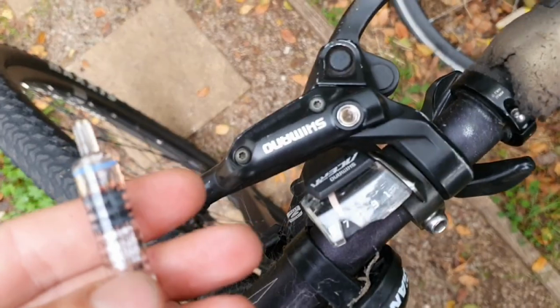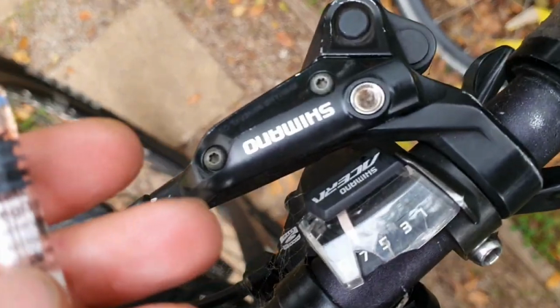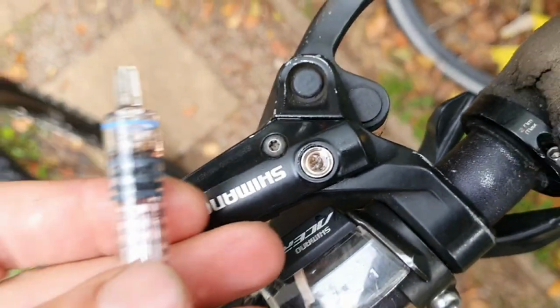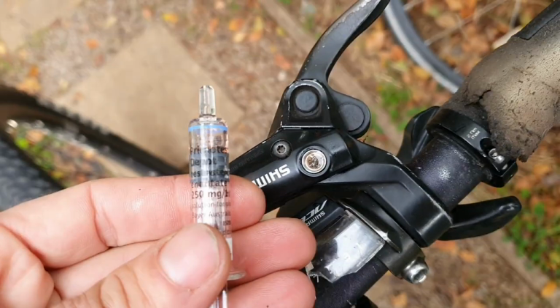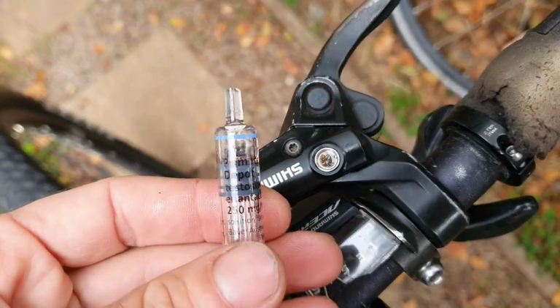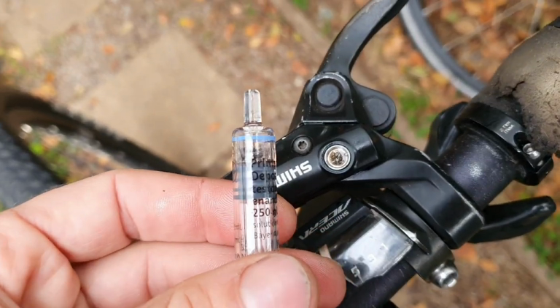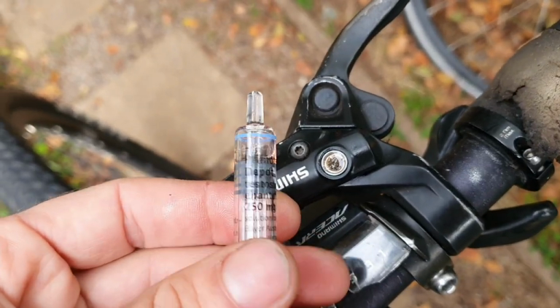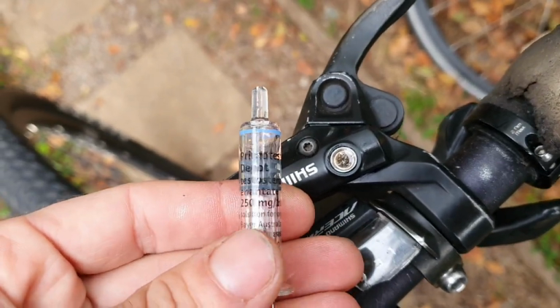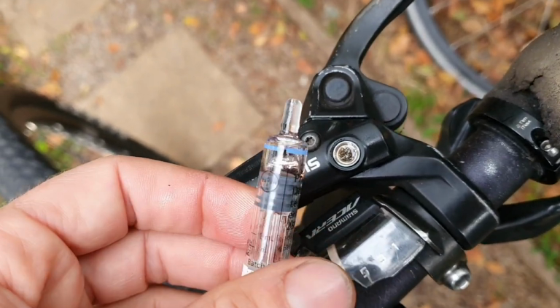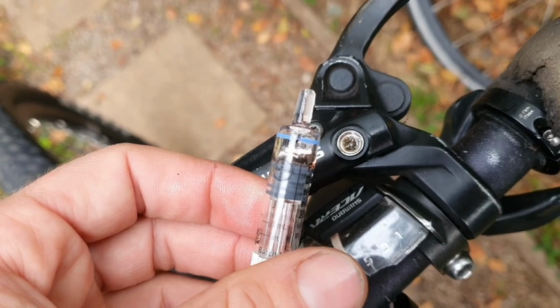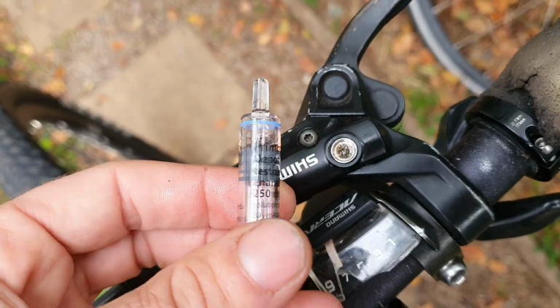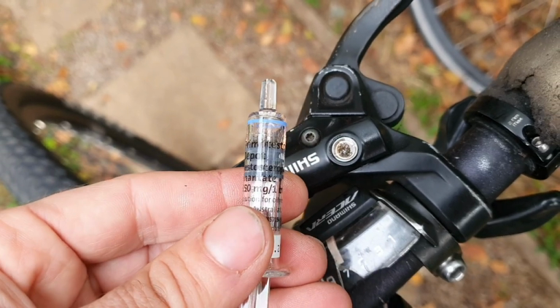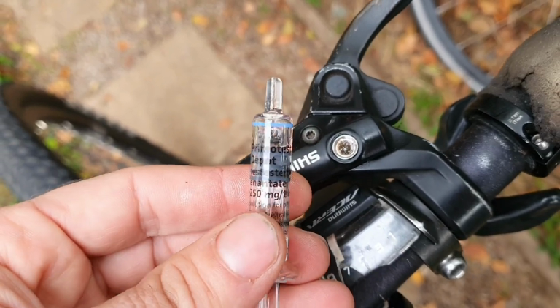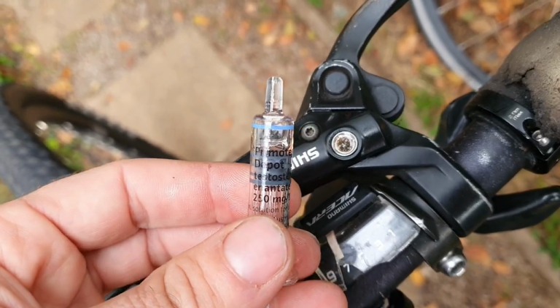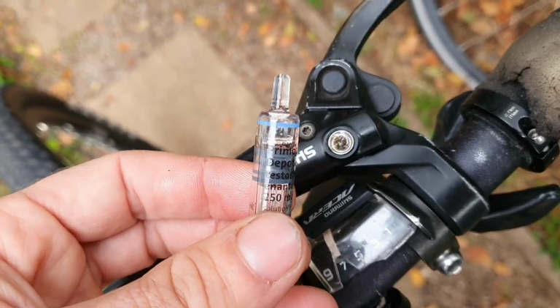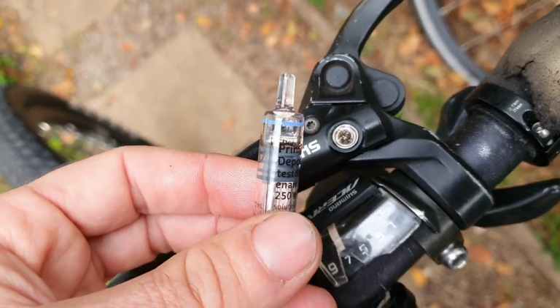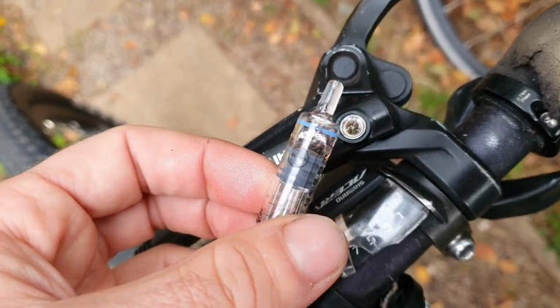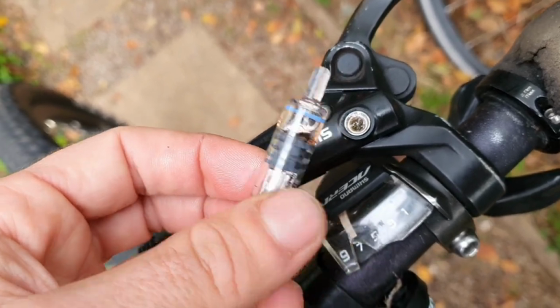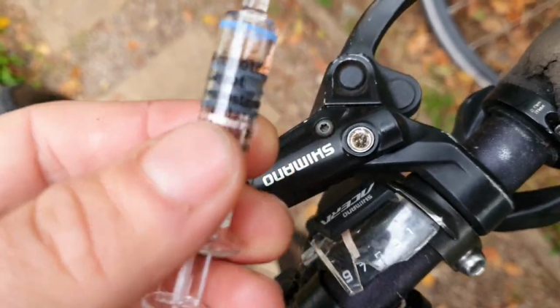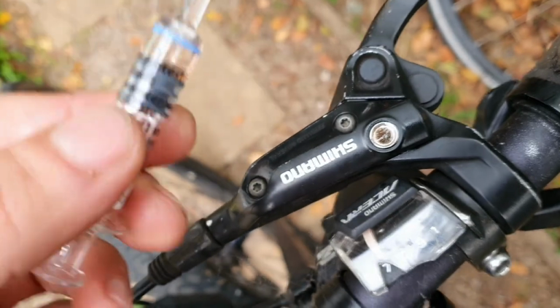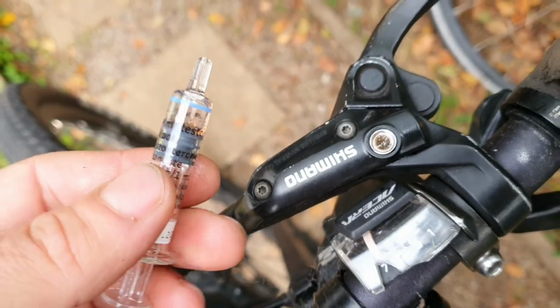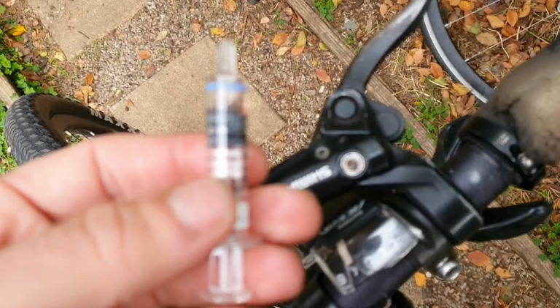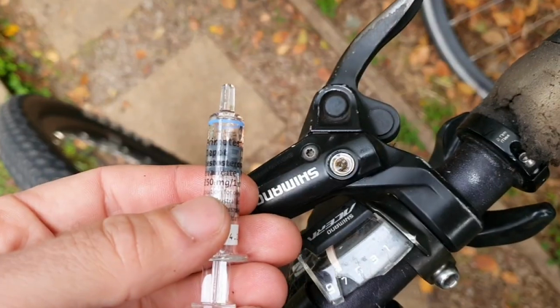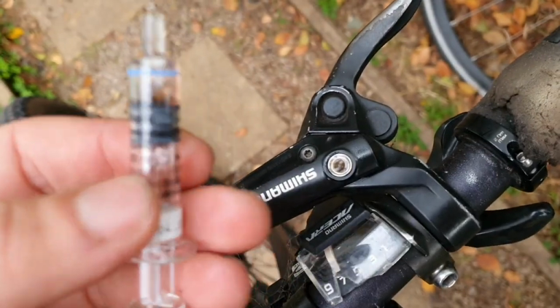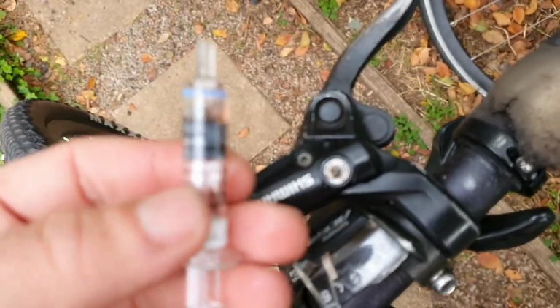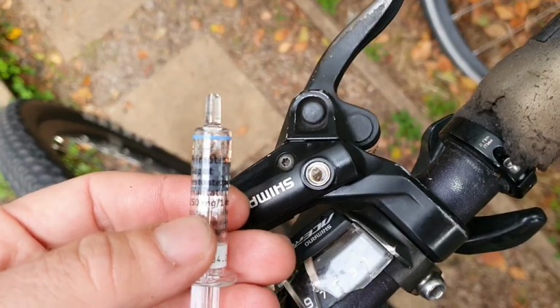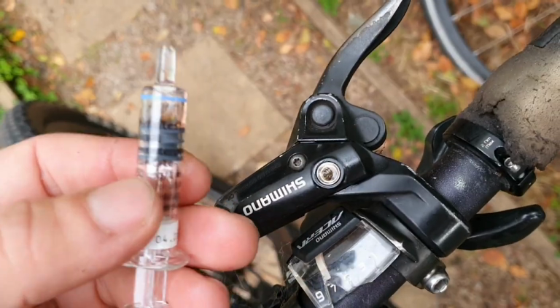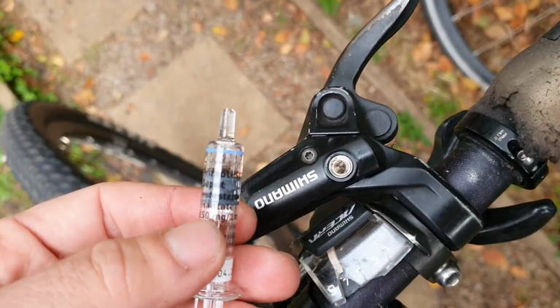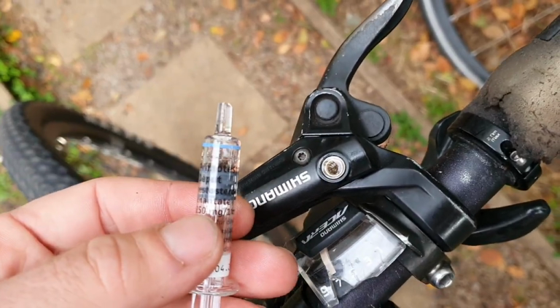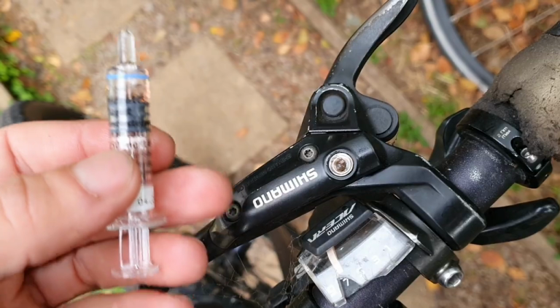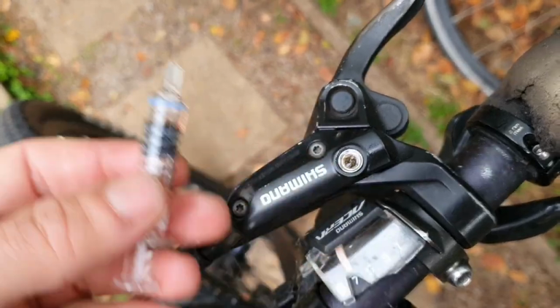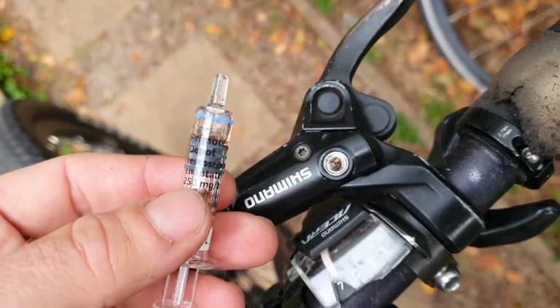How to bleed your brakes. This is using the Greg Douche method. Greg Douche worked in a World Cup mountain bike team in East Germany back in the day in the 80s — correct me if I'm wrong. This is the Greg Douche method. We like this method because it's least resources, it's most environmental, and you don't have to buy anything extra.